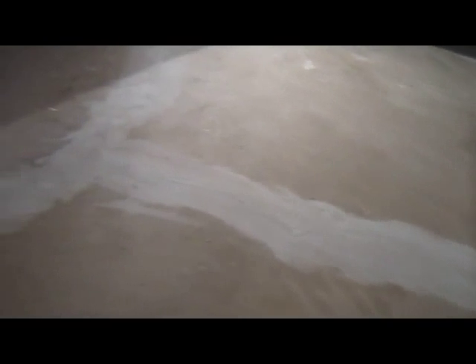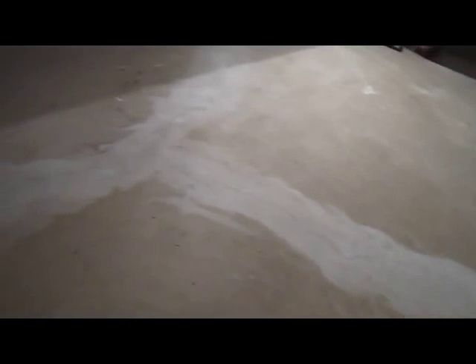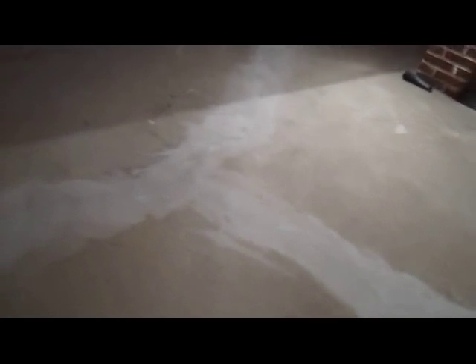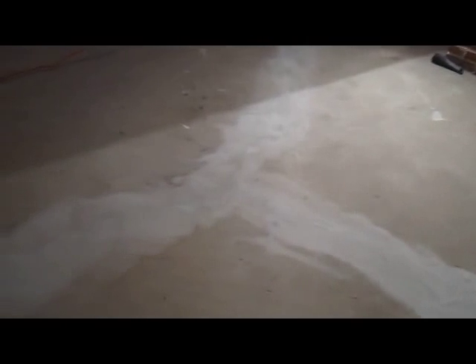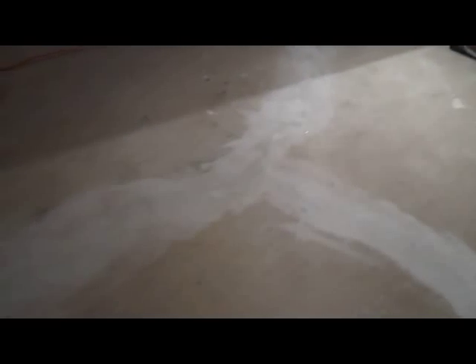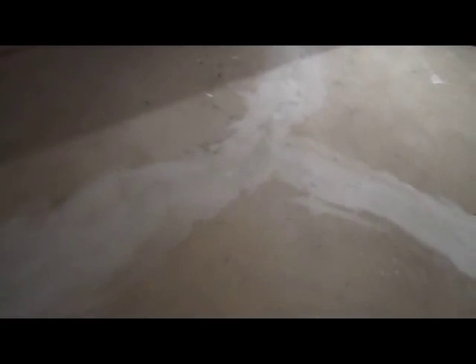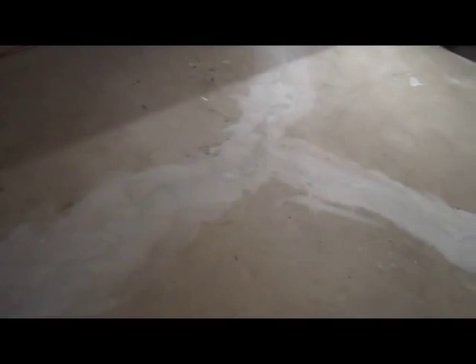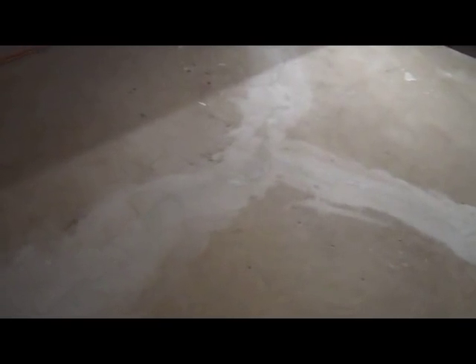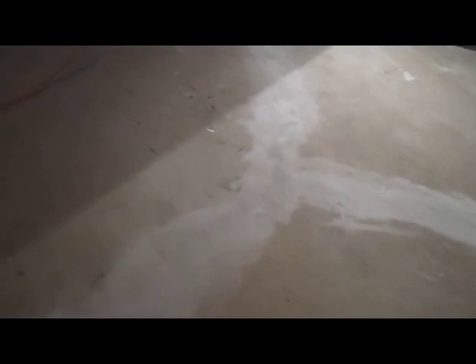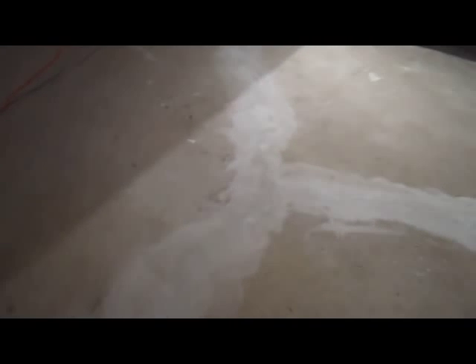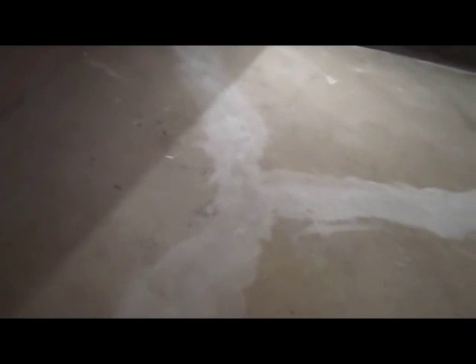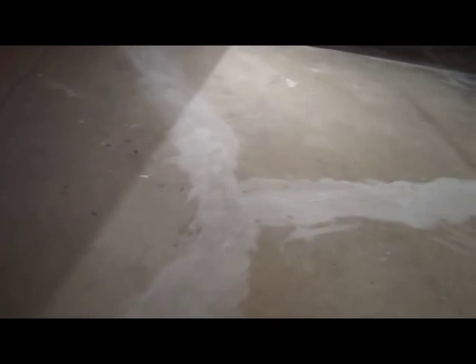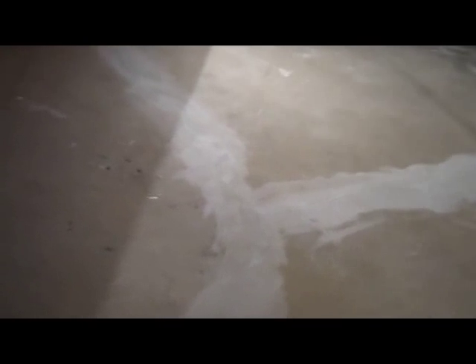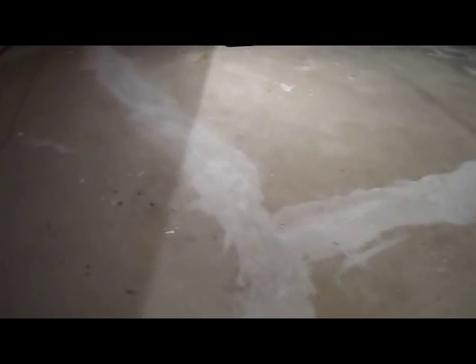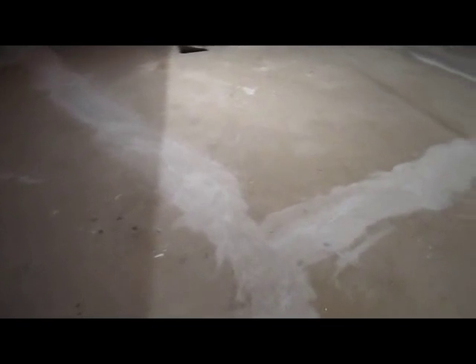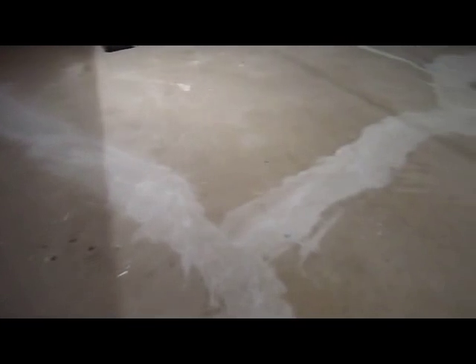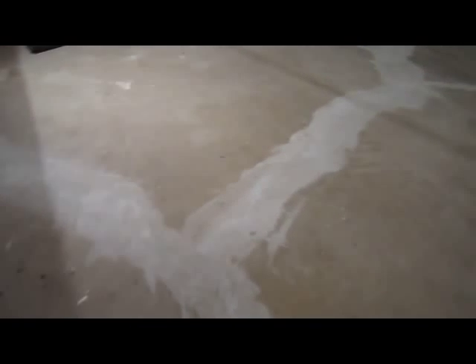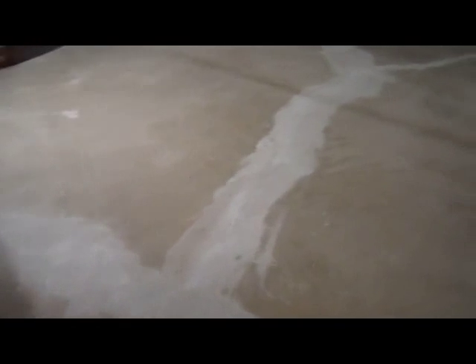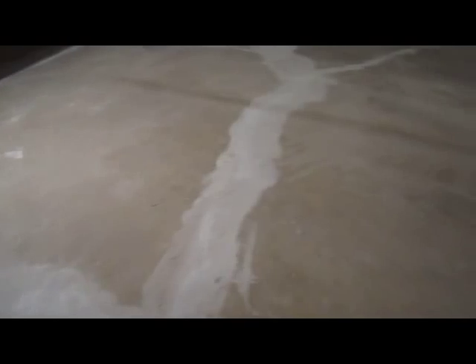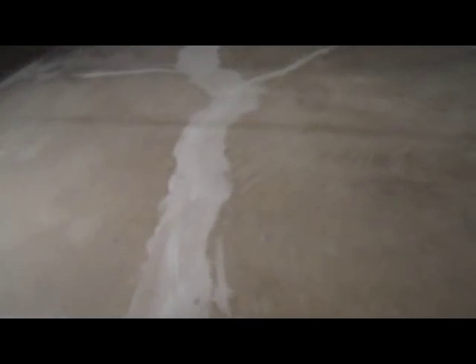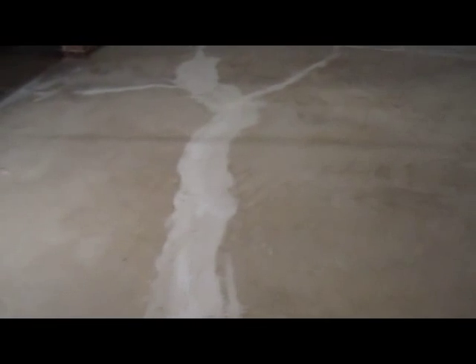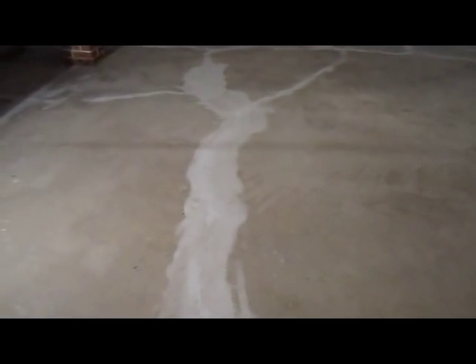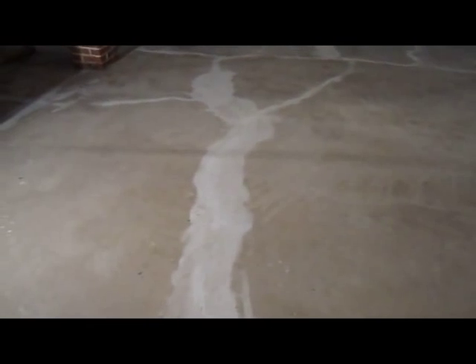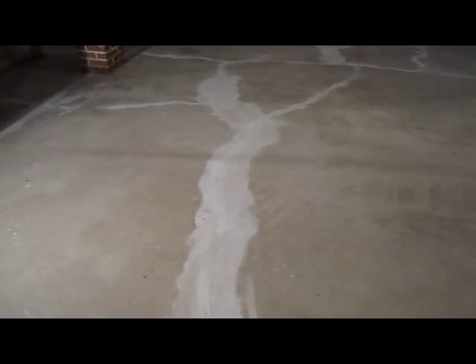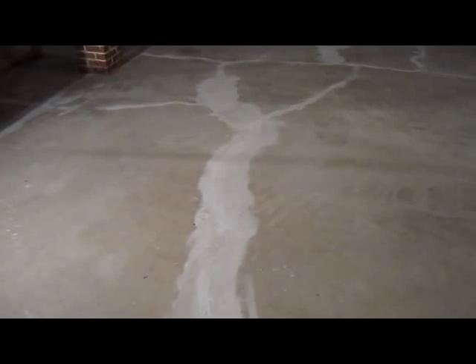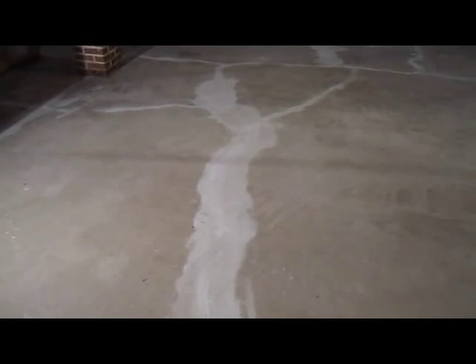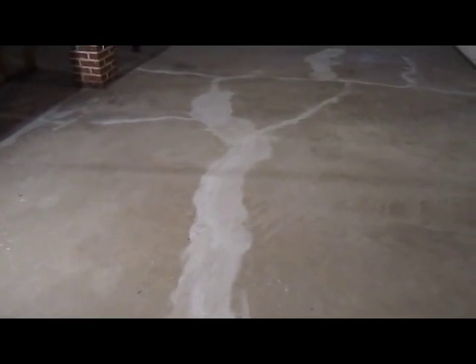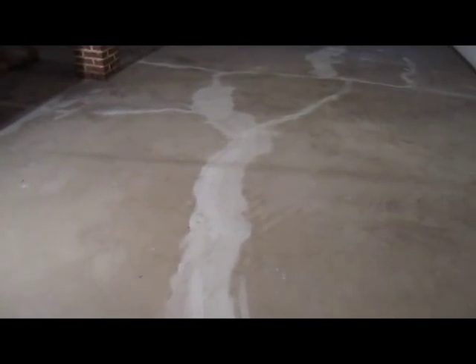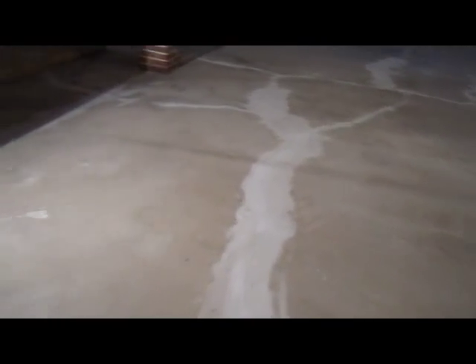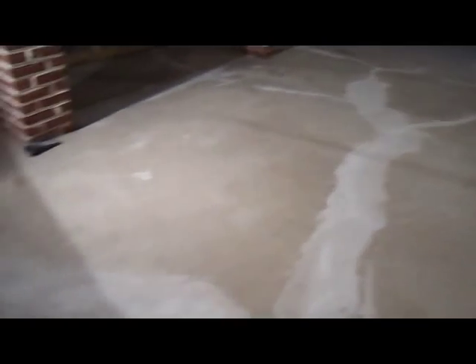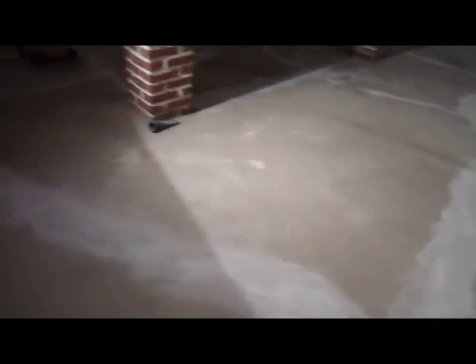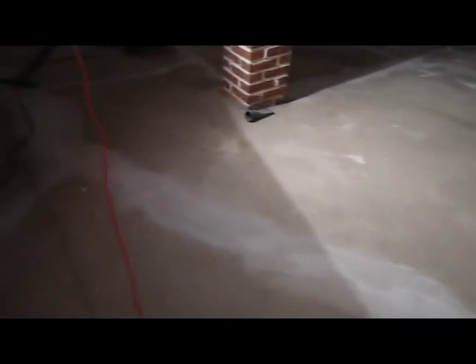So we're putting a base coat today and then the finish coat with the decorative flakes in there, and then two clear coat sealers on this basement floor.